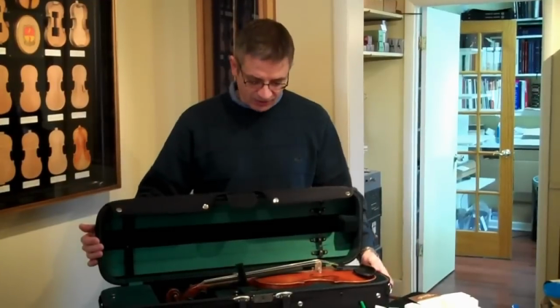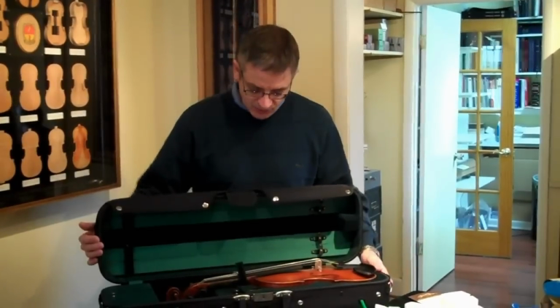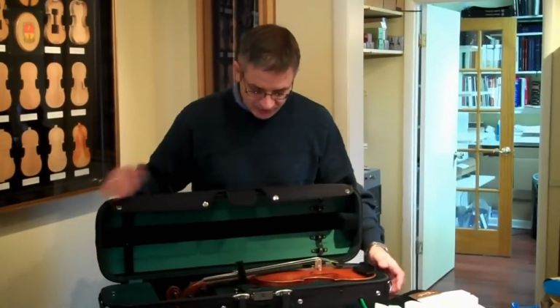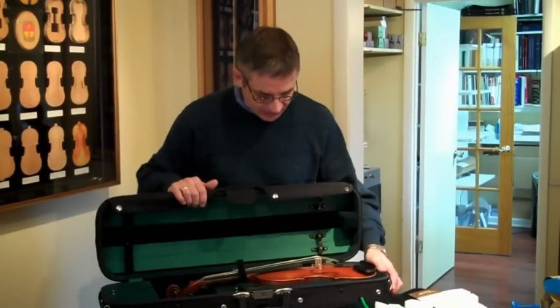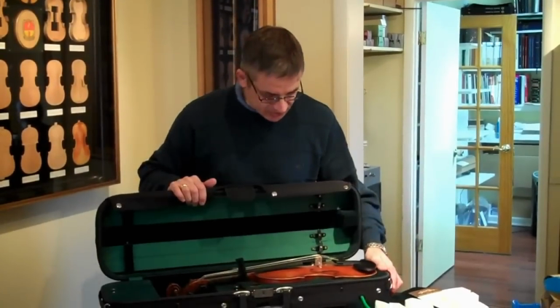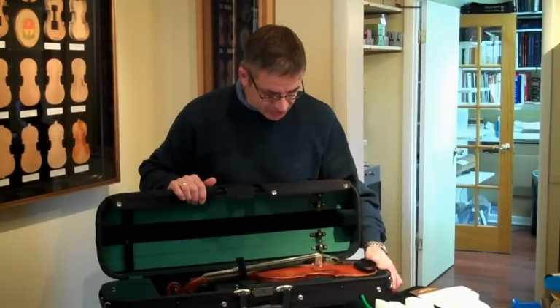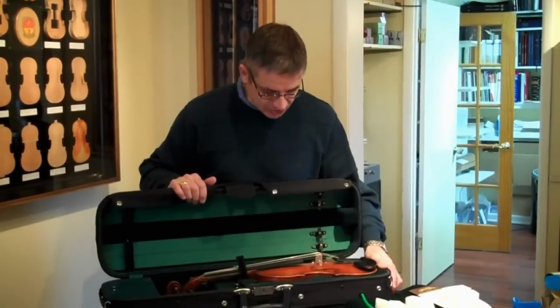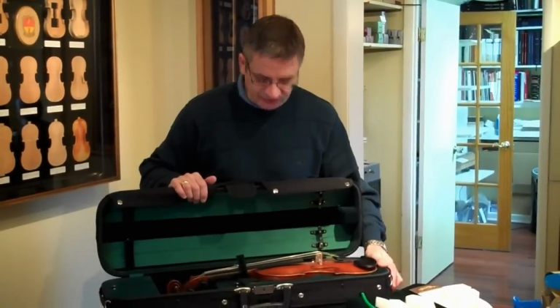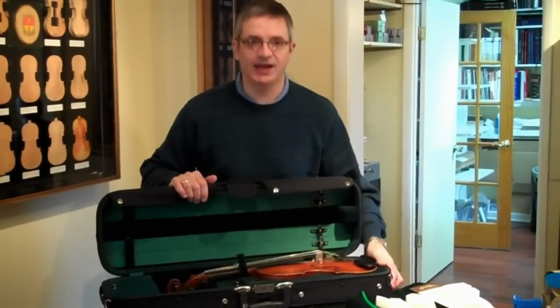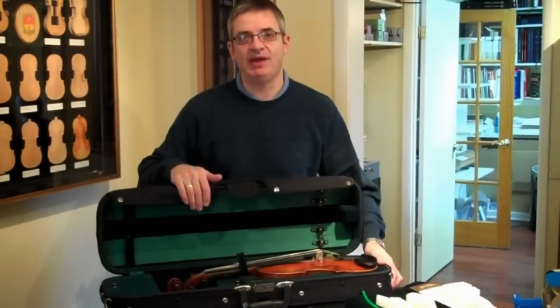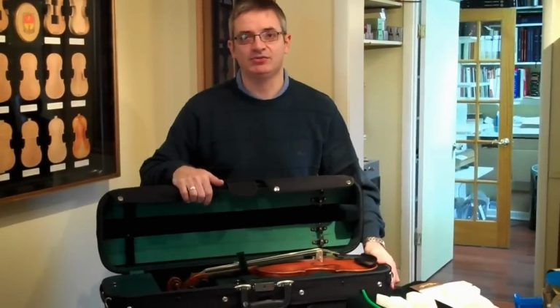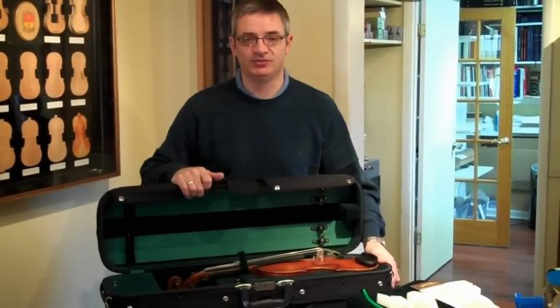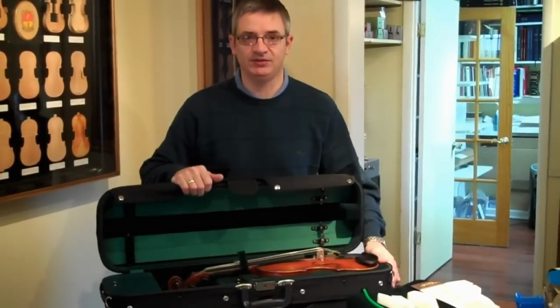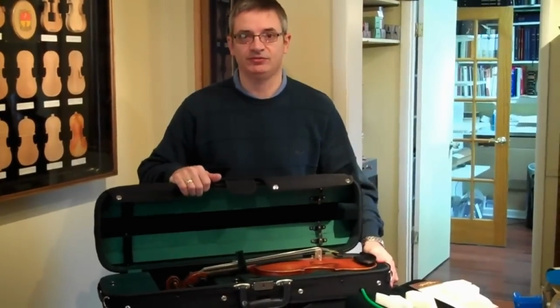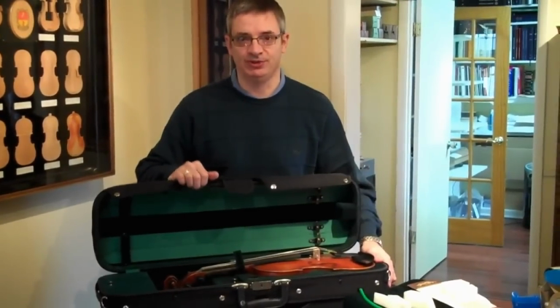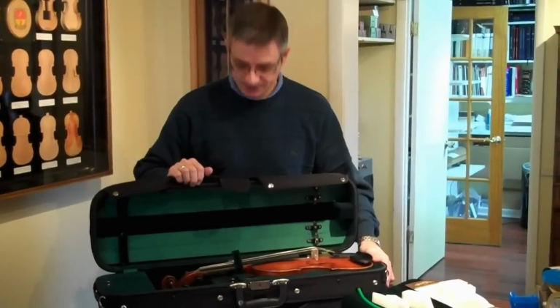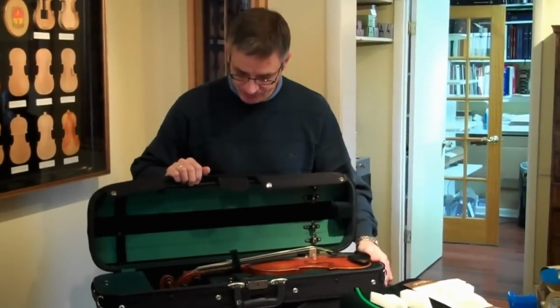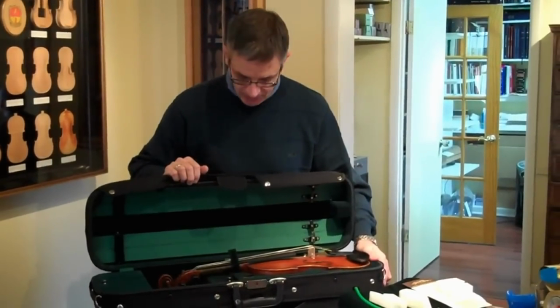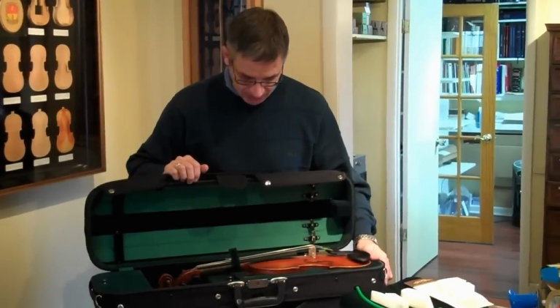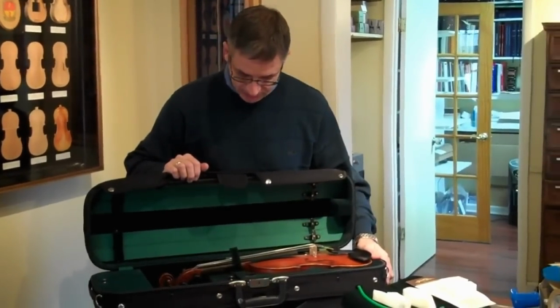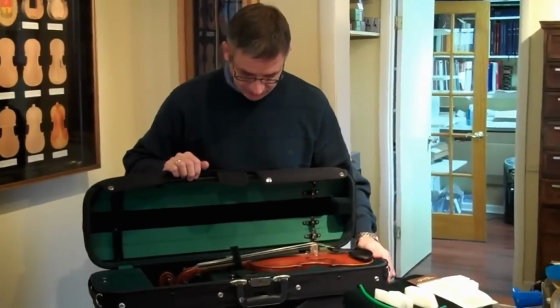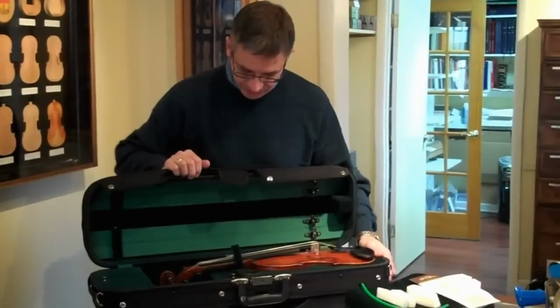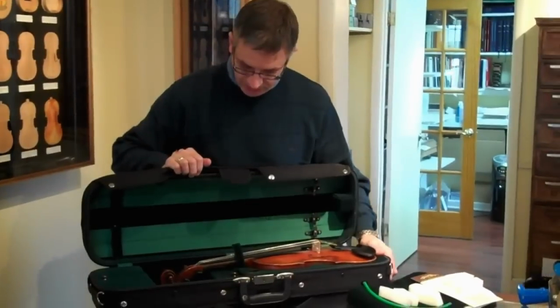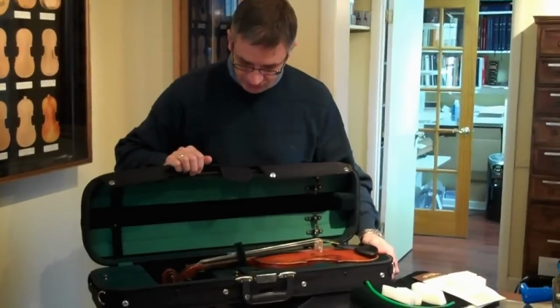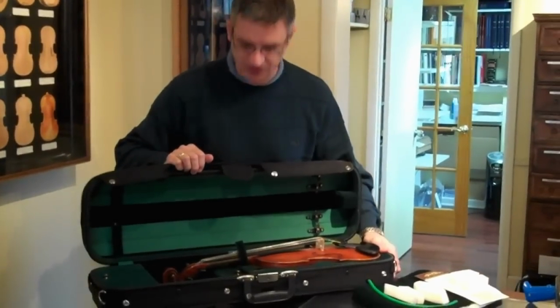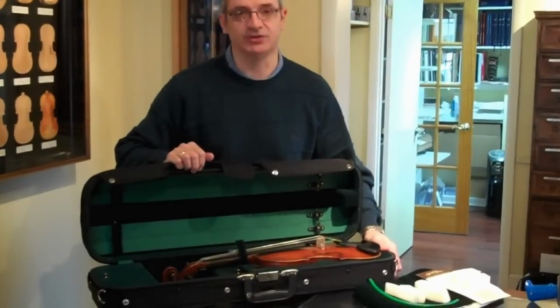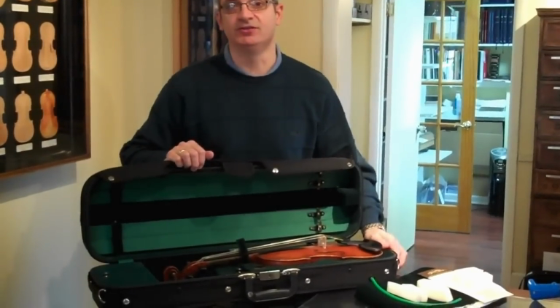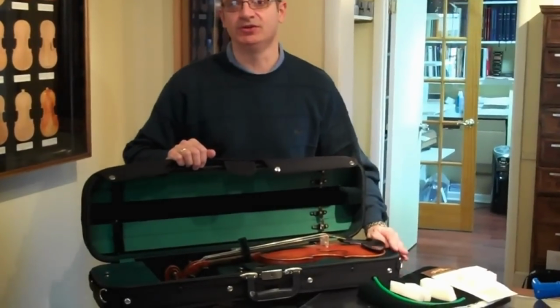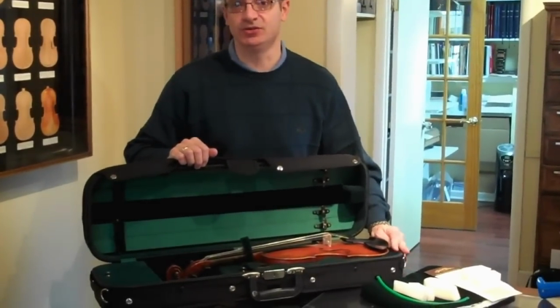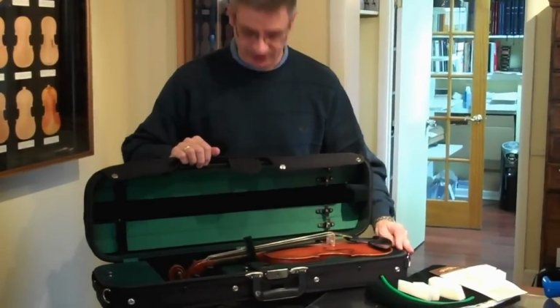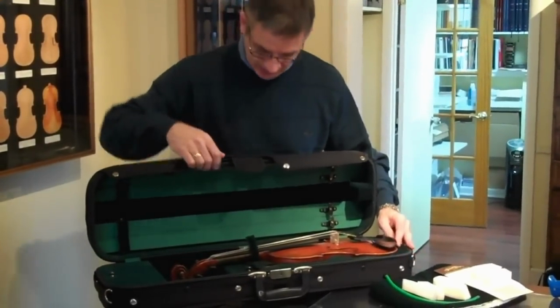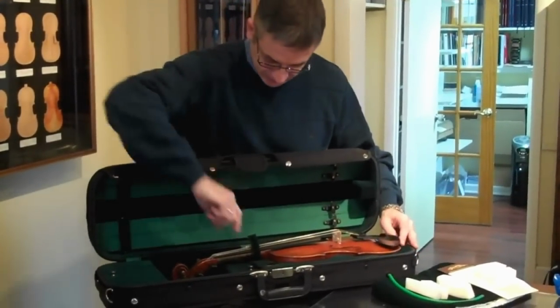We're here today to show you briefly how to pack your instrument for shipping. The first thing we need to do is make sure that your instrument is secure in the case.